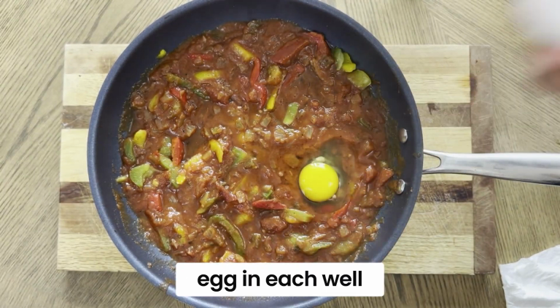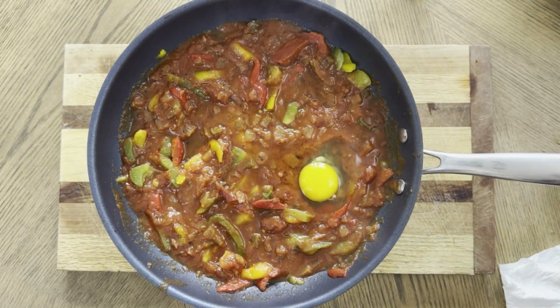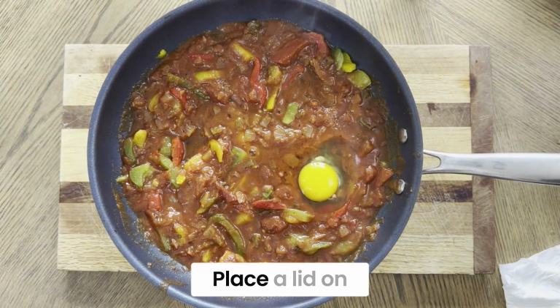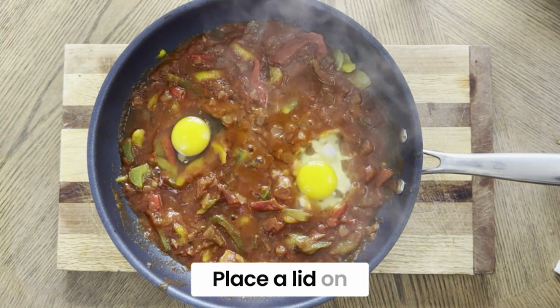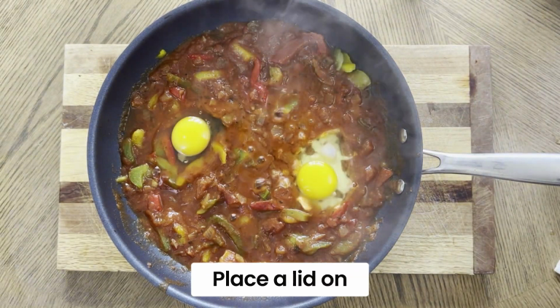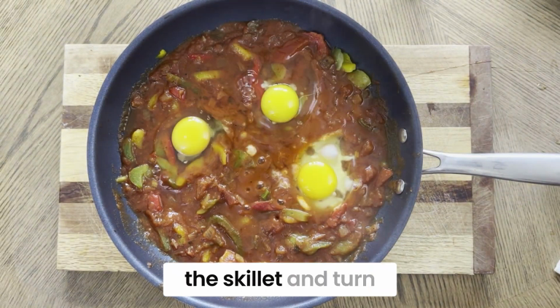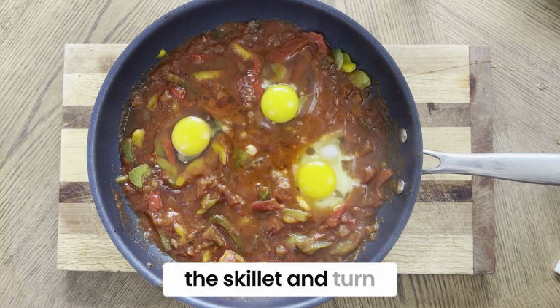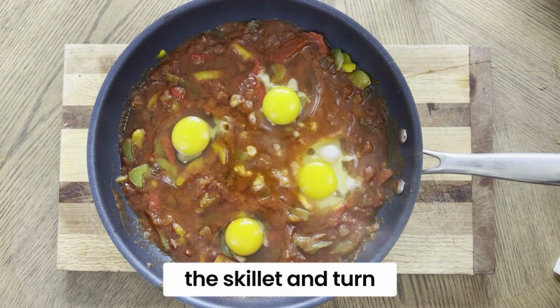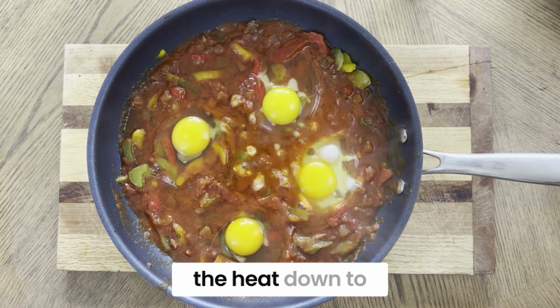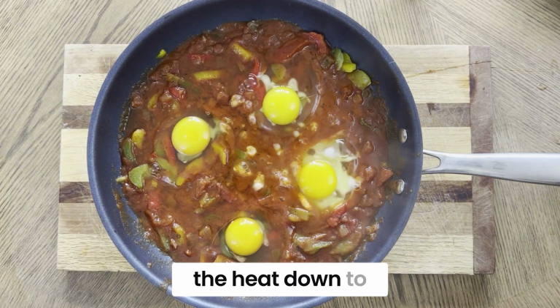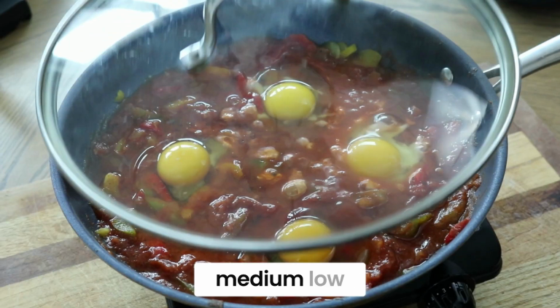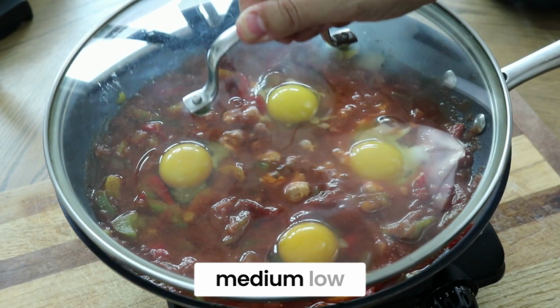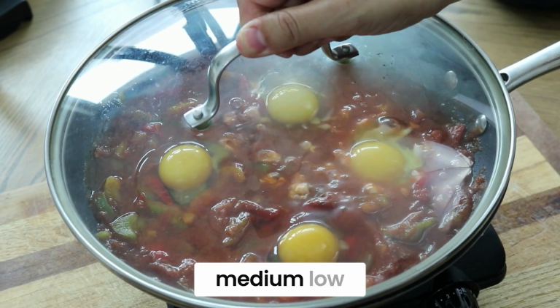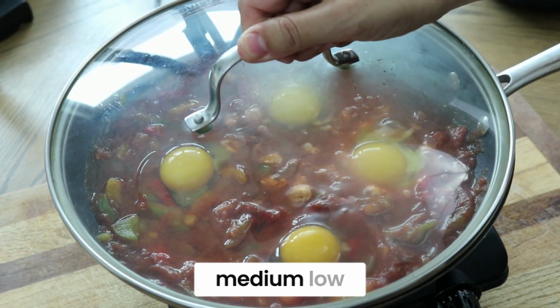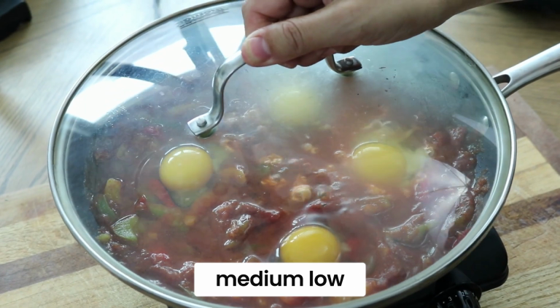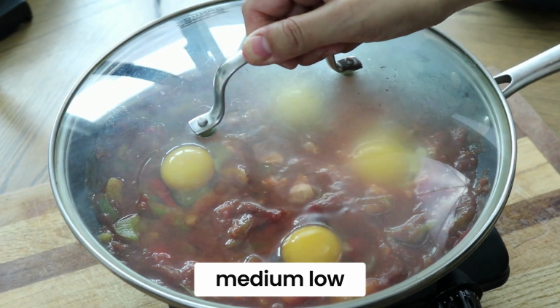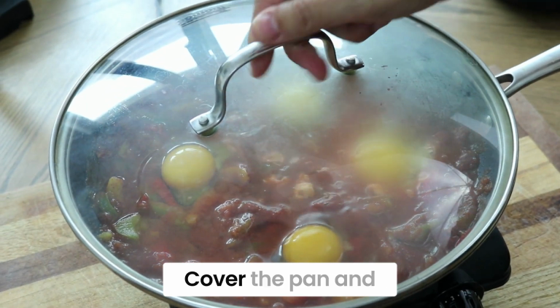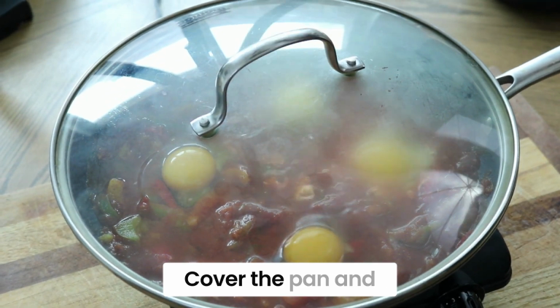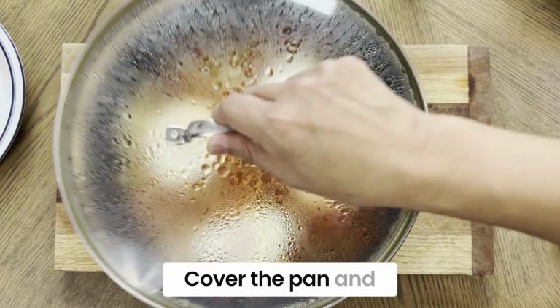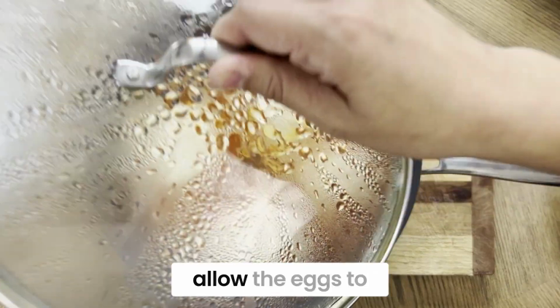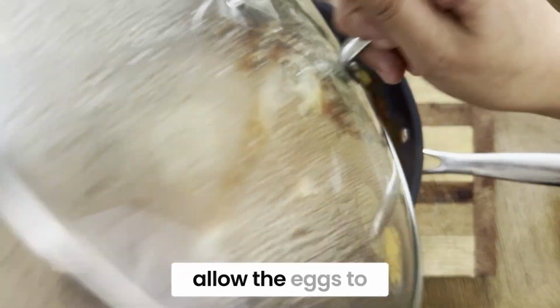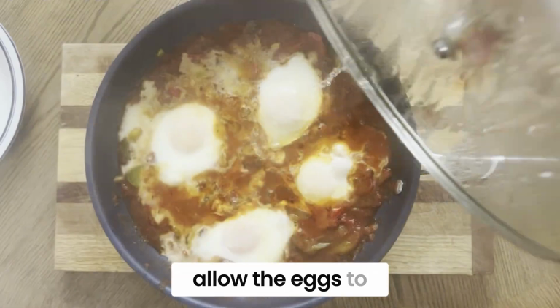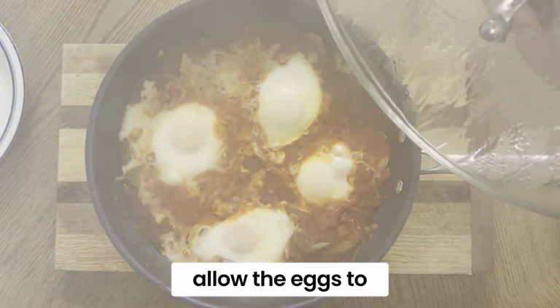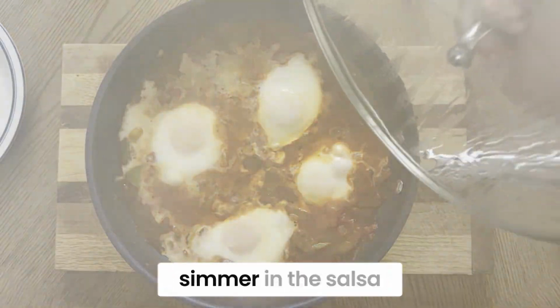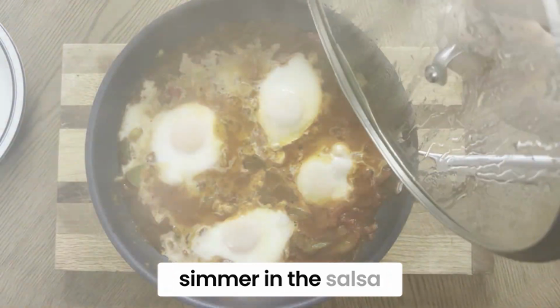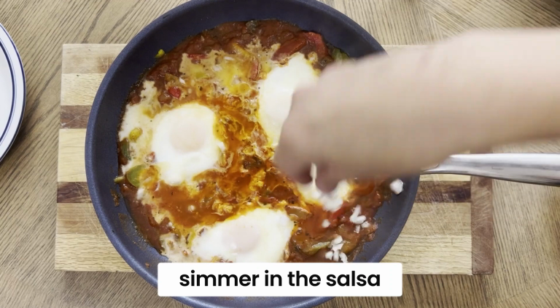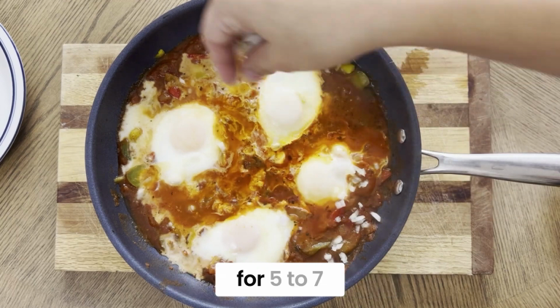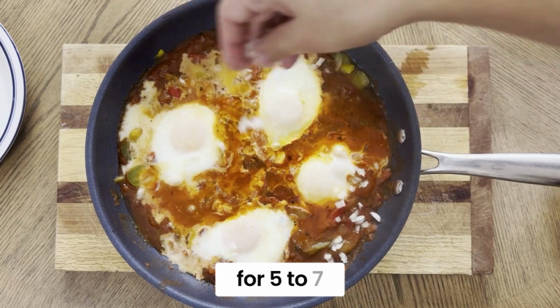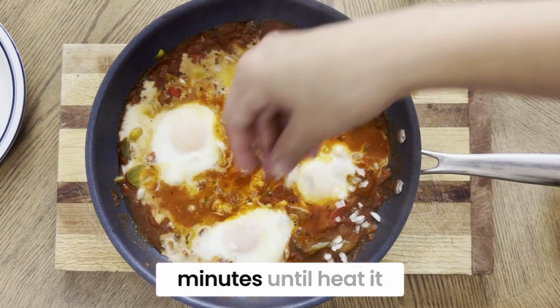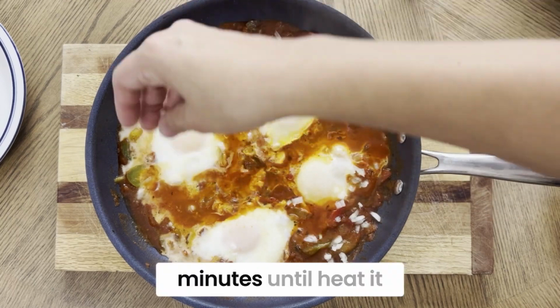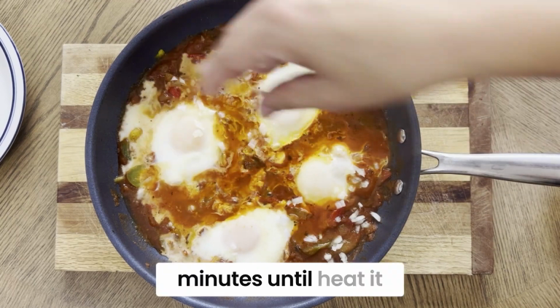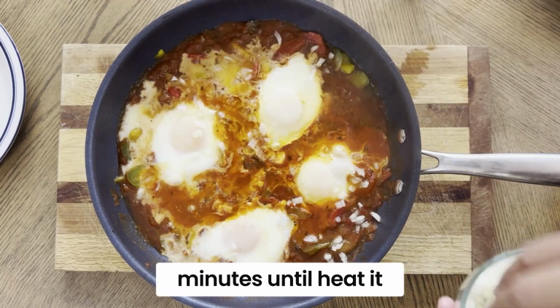Place a lid on the skillet and turn the heat down to medium low. Cover the pan and allow the eggs to simmer in the salsa for five to seven minutes until heated through.